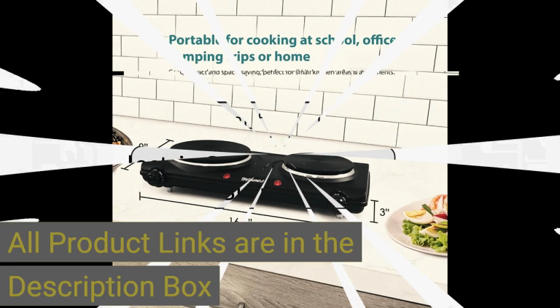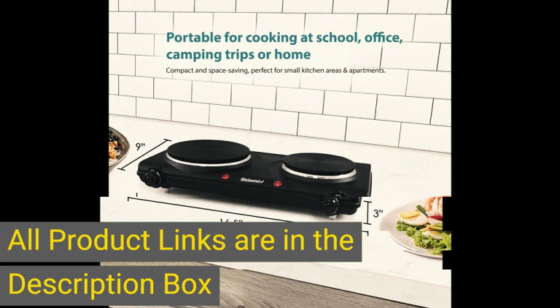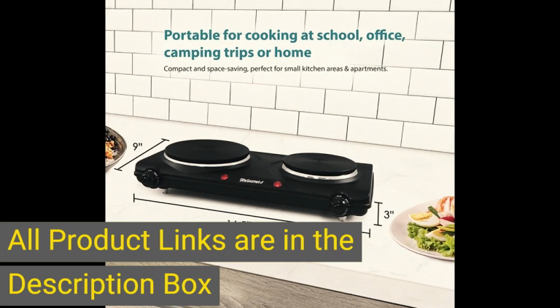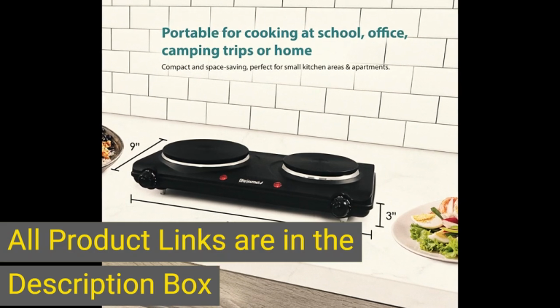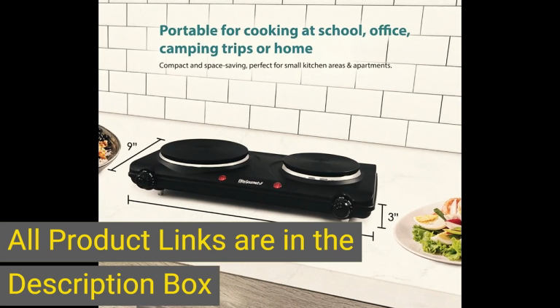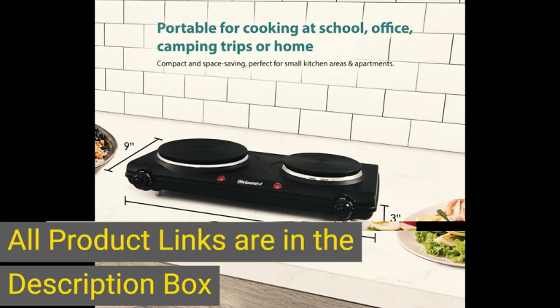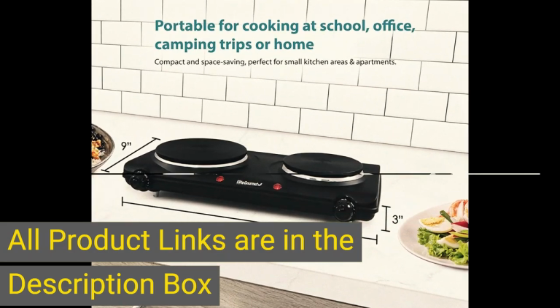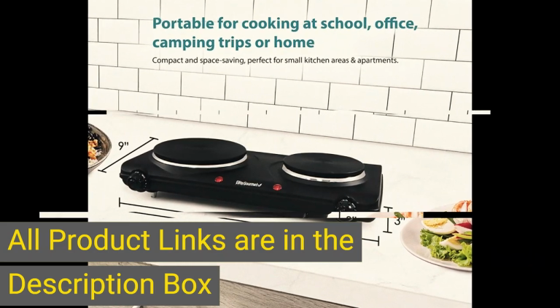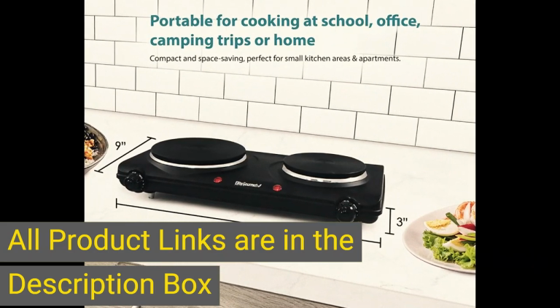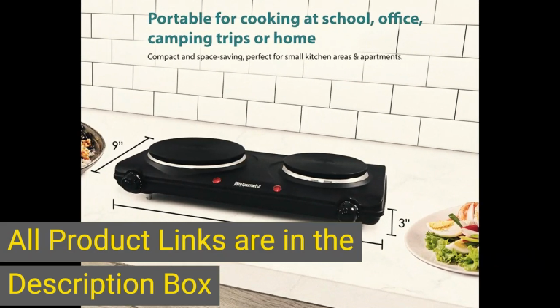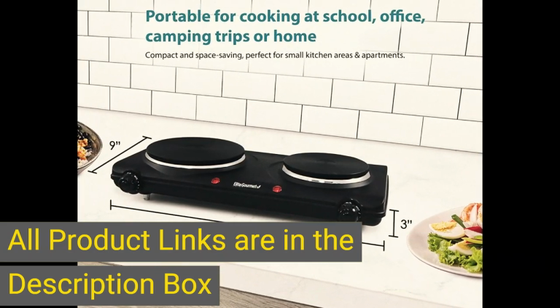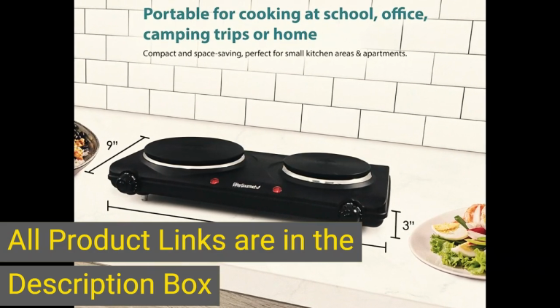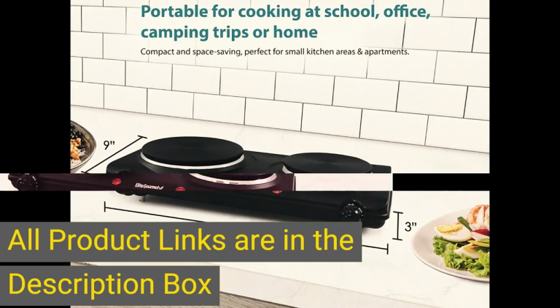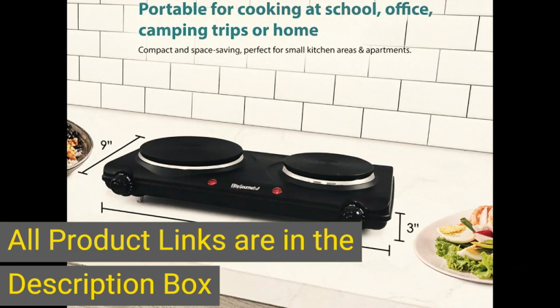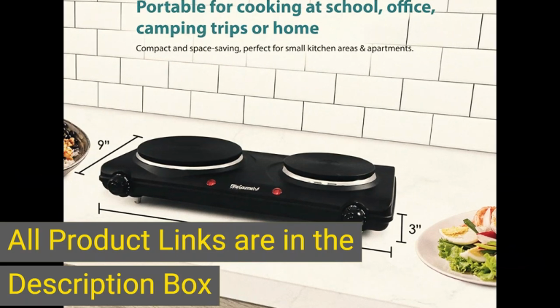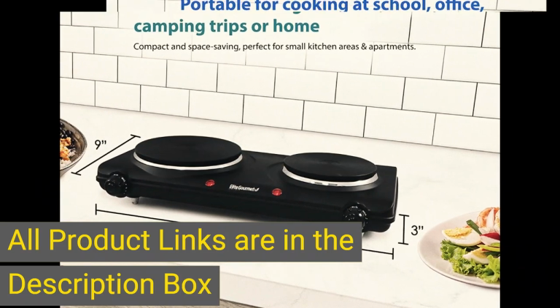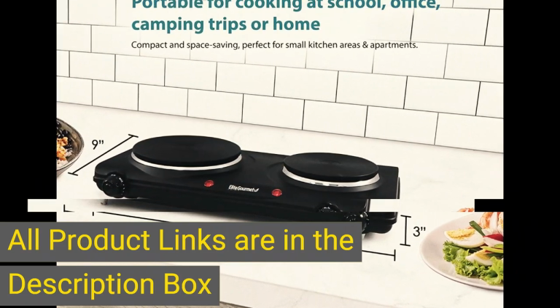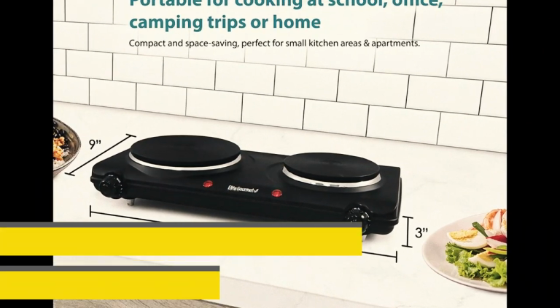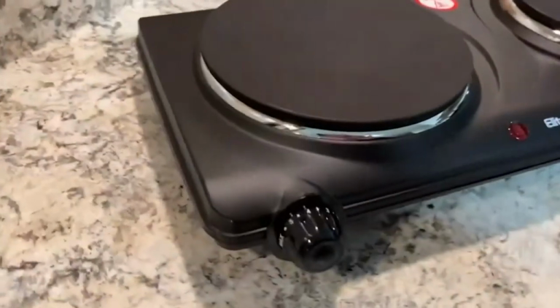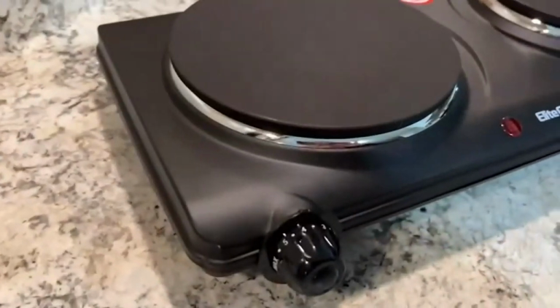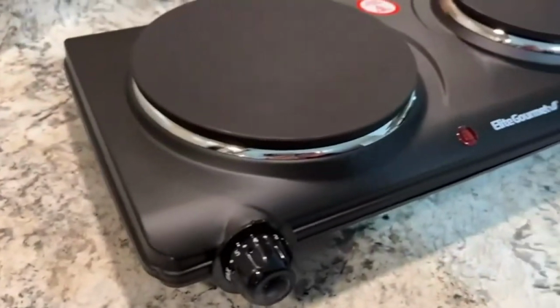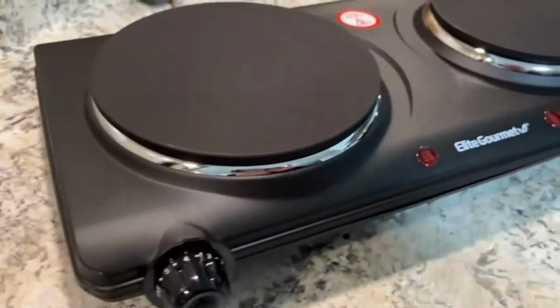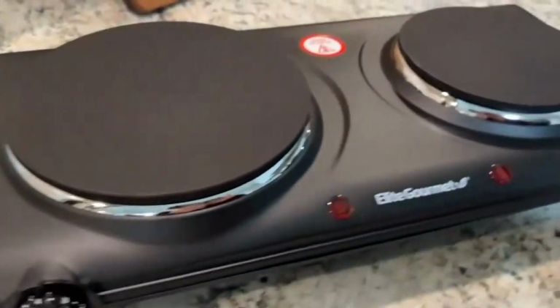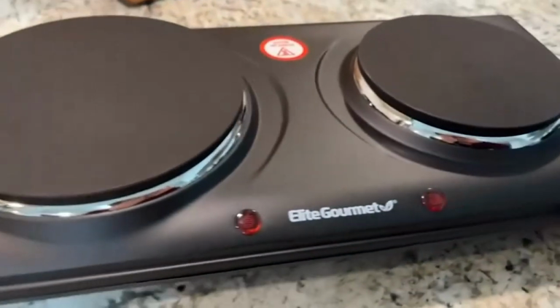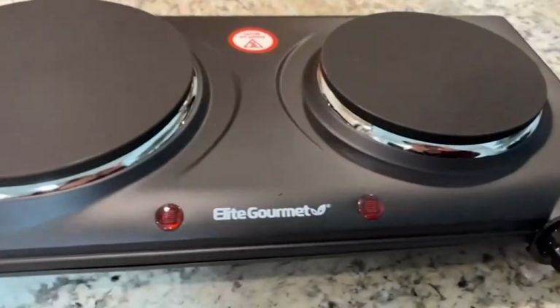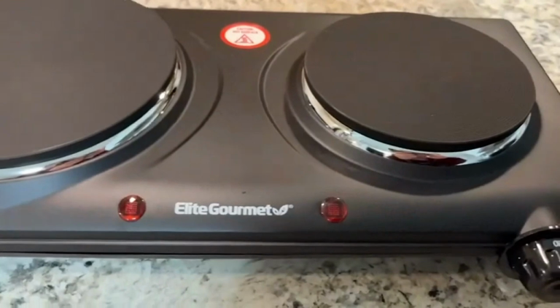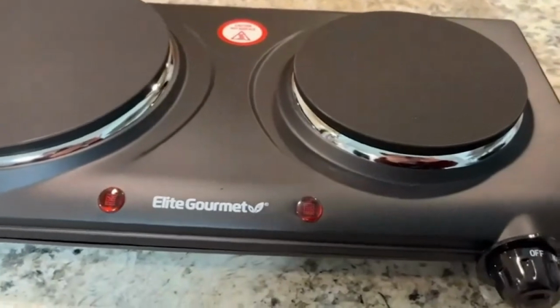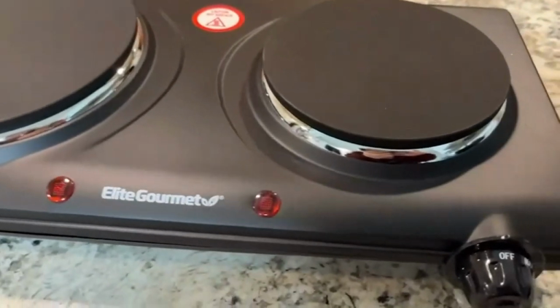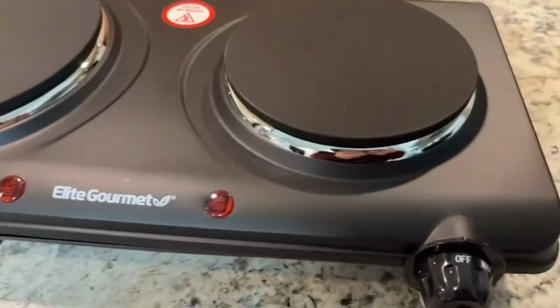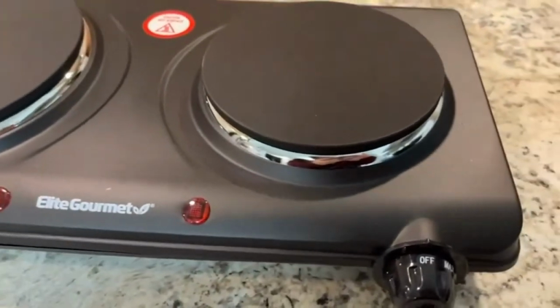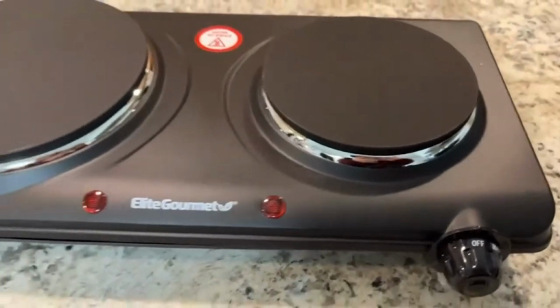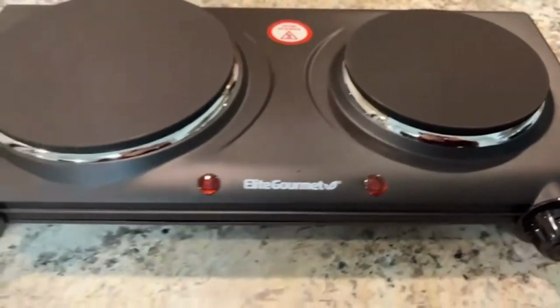Non-skid feet ensure the burner remains stable during use. Use it when you need an extra heat source for holiday cooking and entertaining, or simply to keep food warm at a buffet station. The perfect addition to any cook's collection — compact enough to be stored in a cabinet, yet stylish enough to leave out for everyday use.